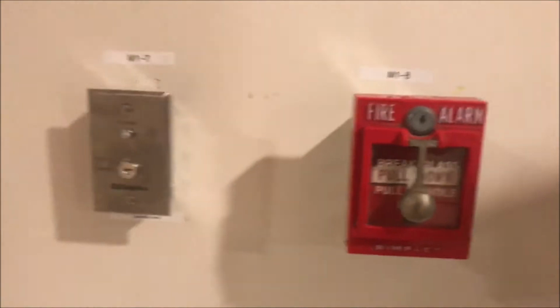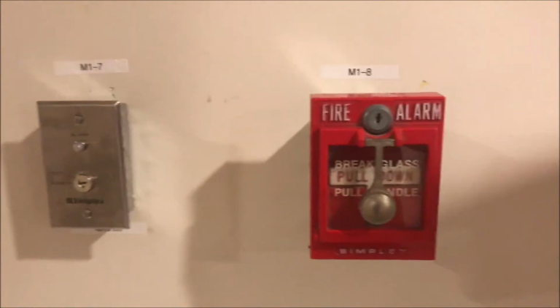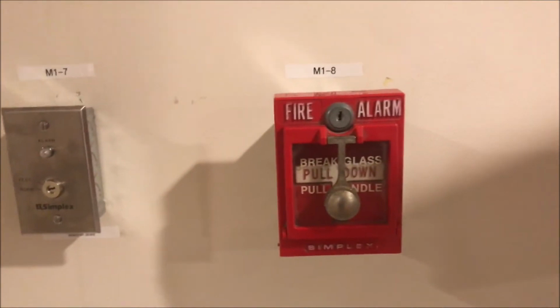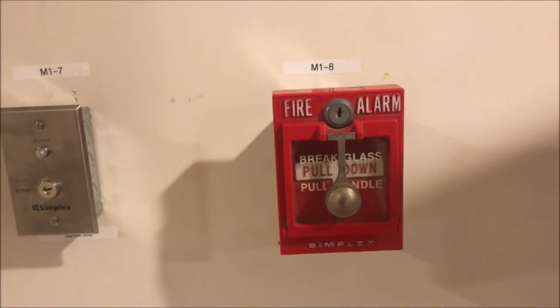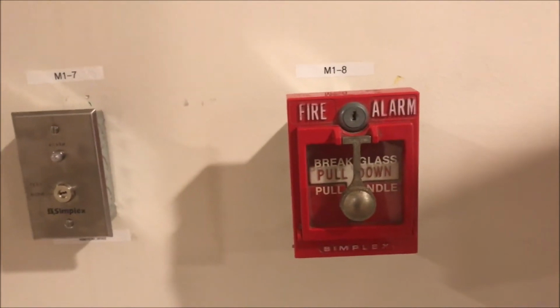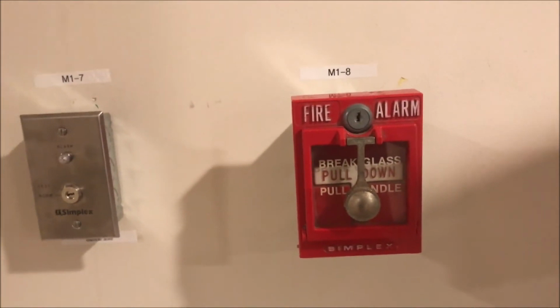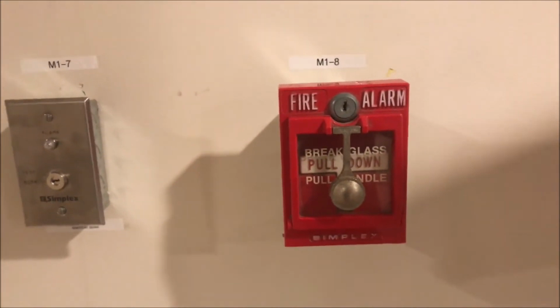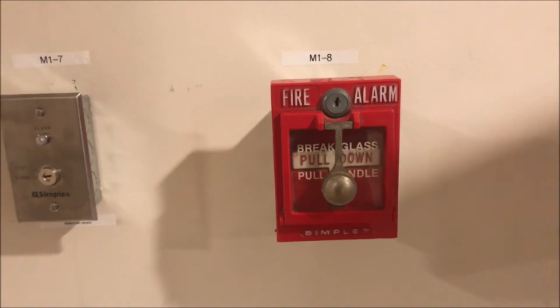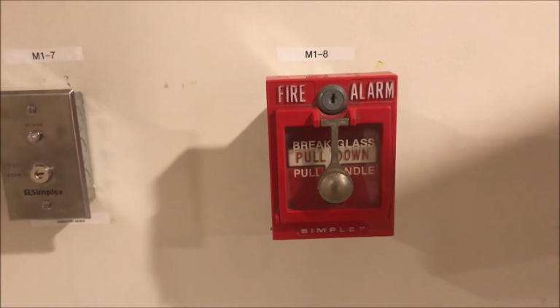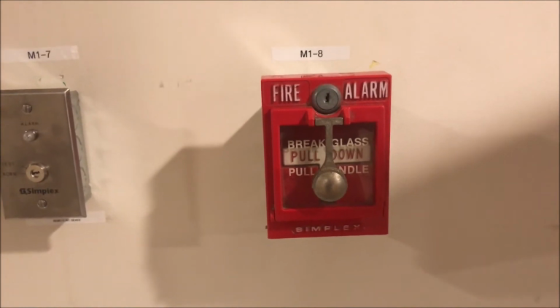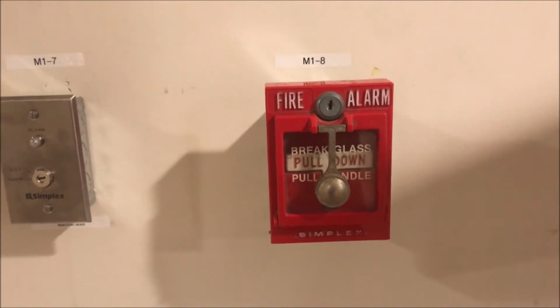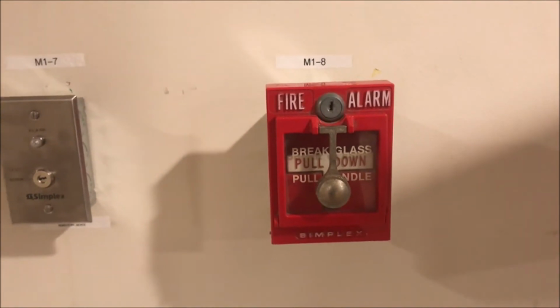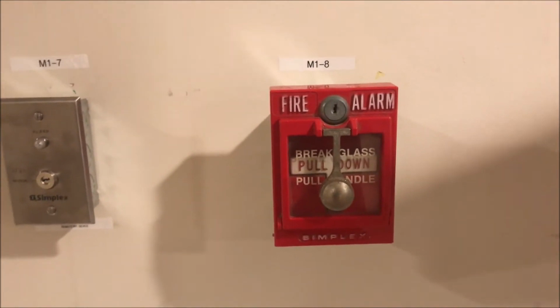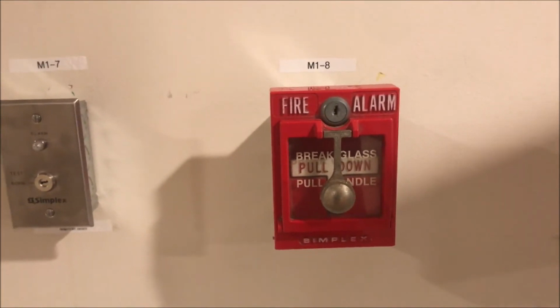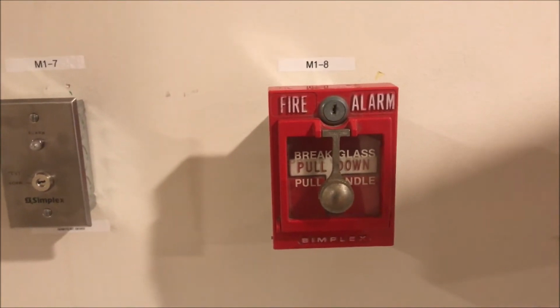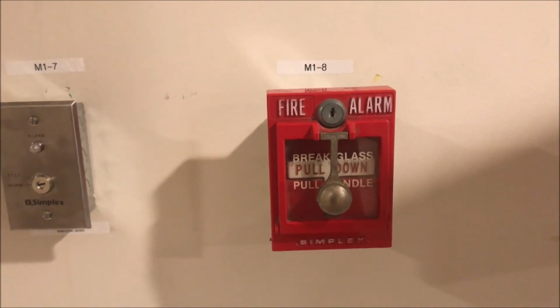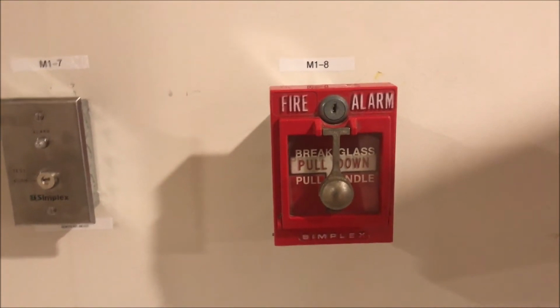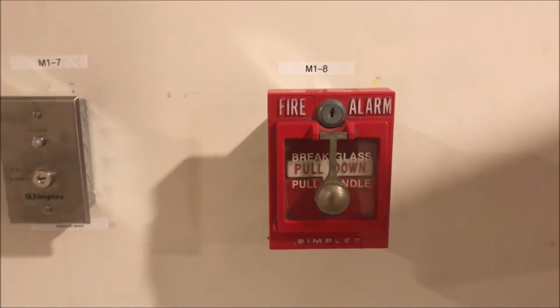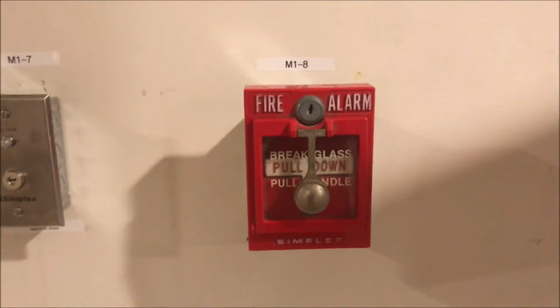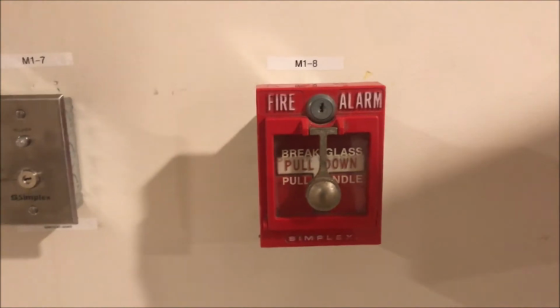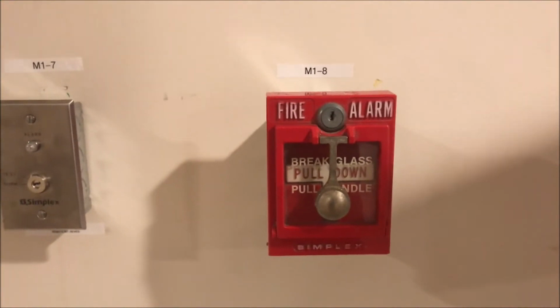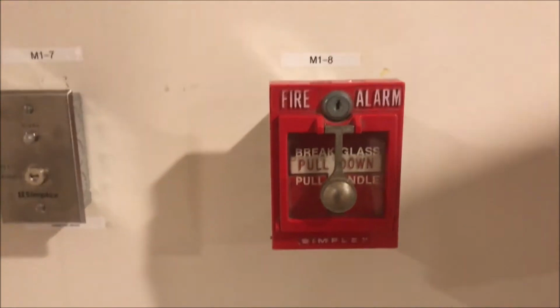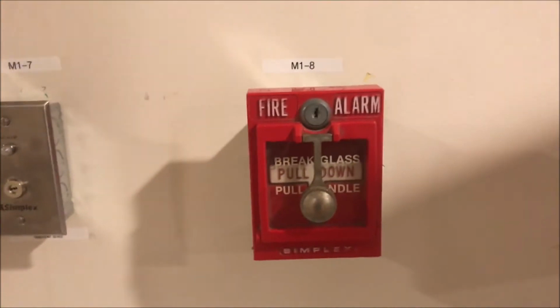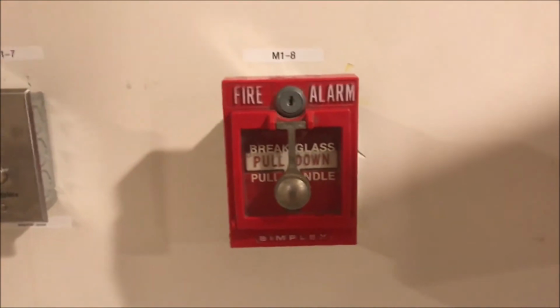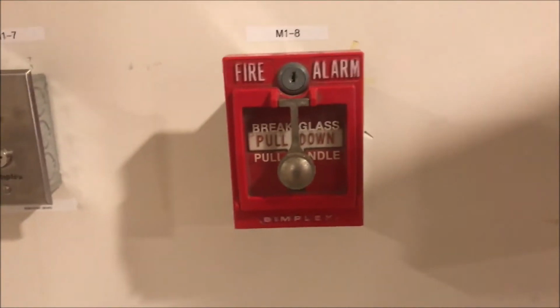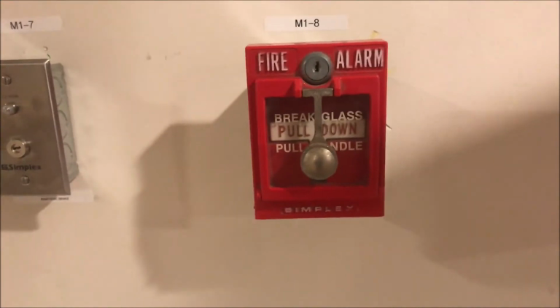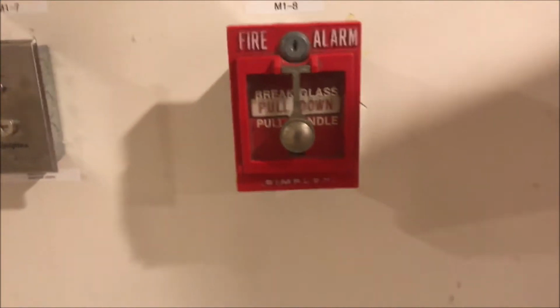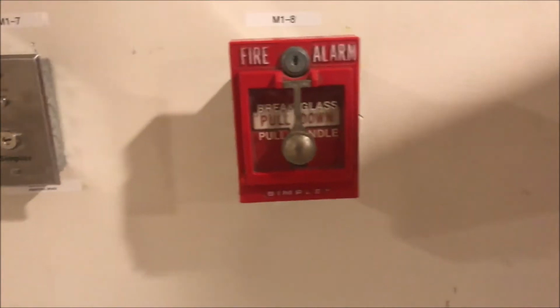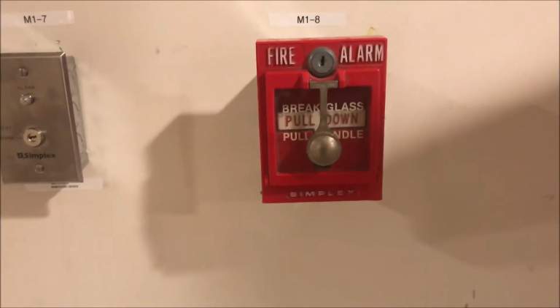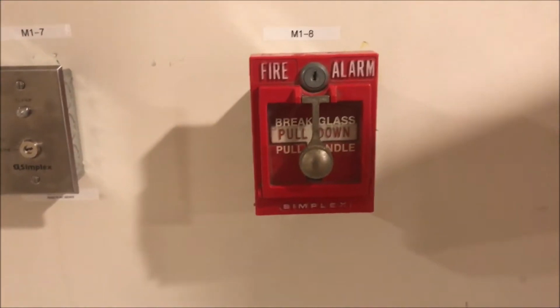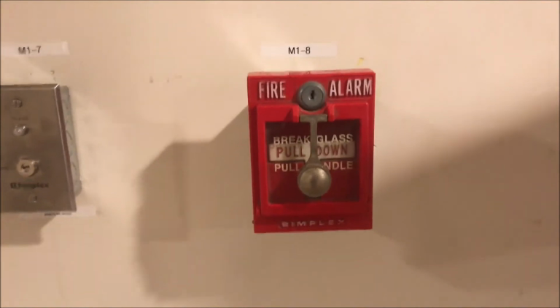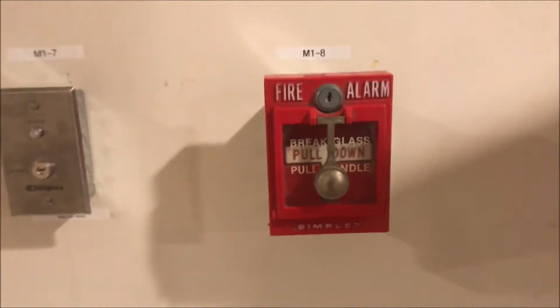These are almost the same pull stations as what are in the hospital. Videos aren't going to be totally back for maybe another week. I would have warned you if I had known this was going to happen, but I didn't.